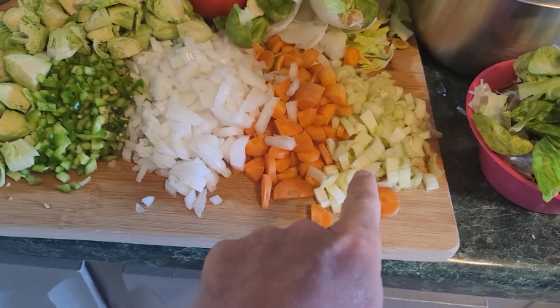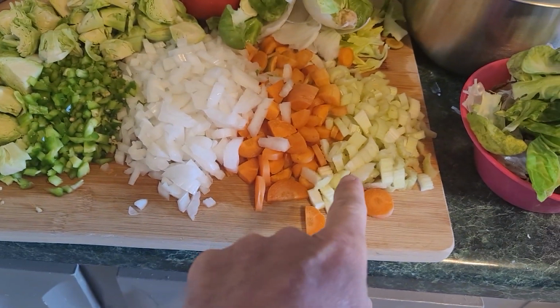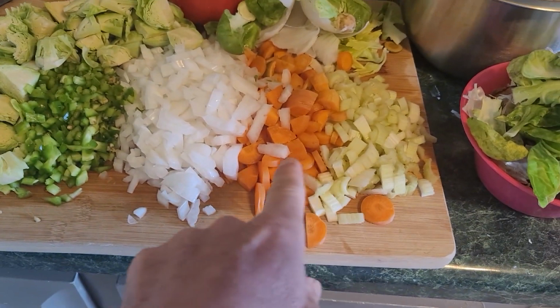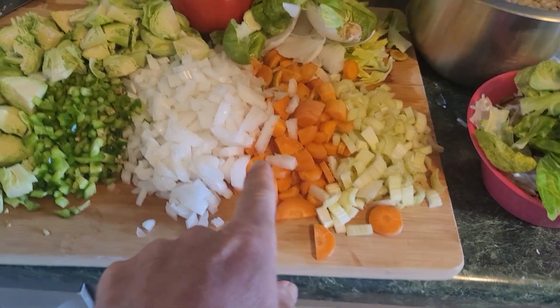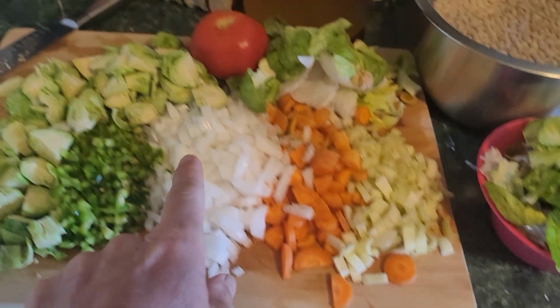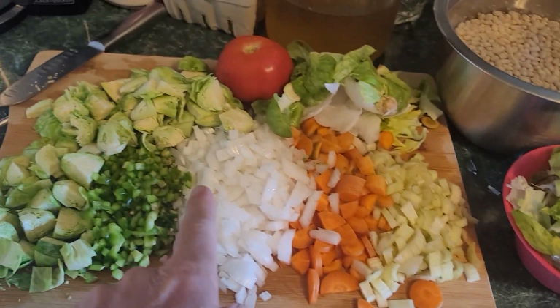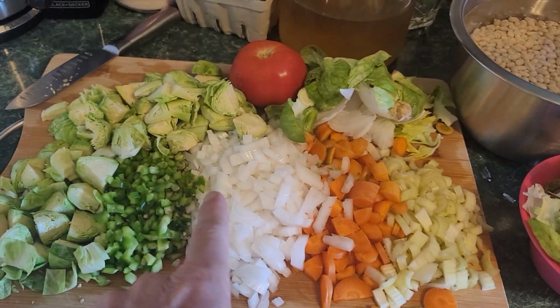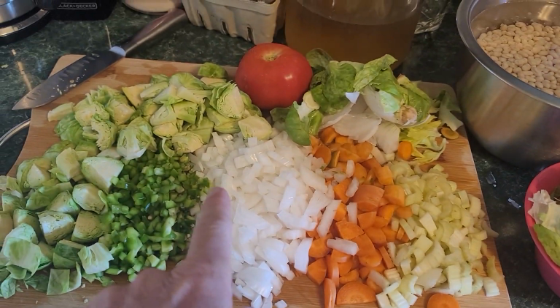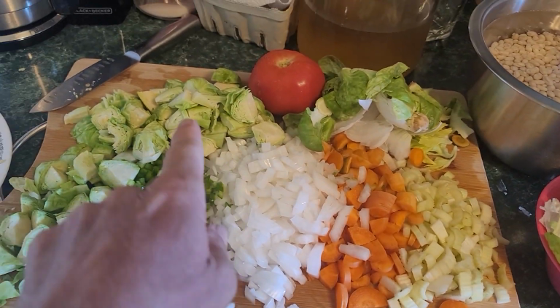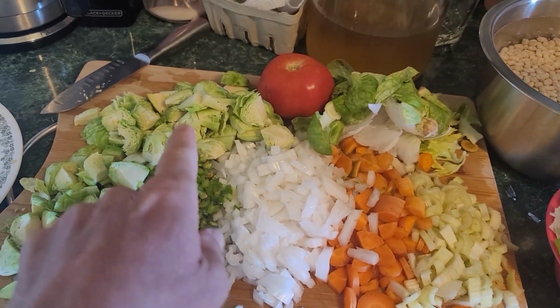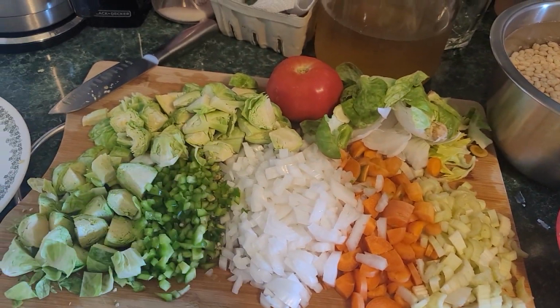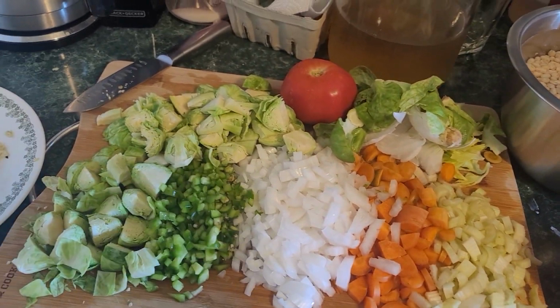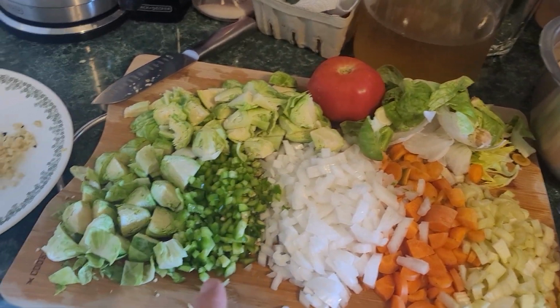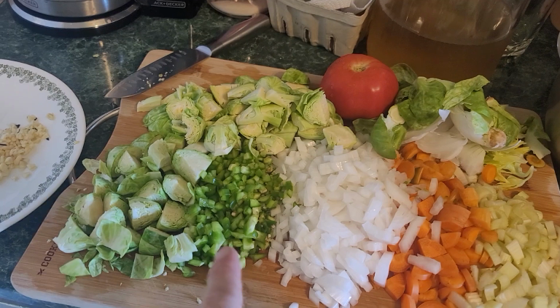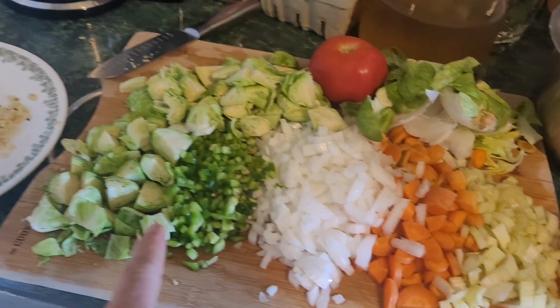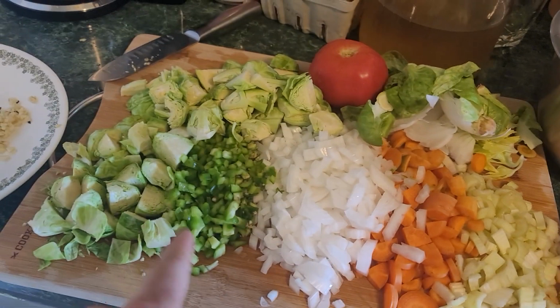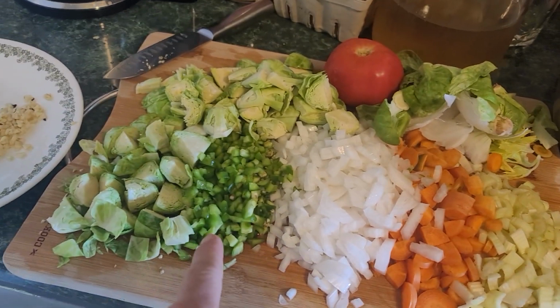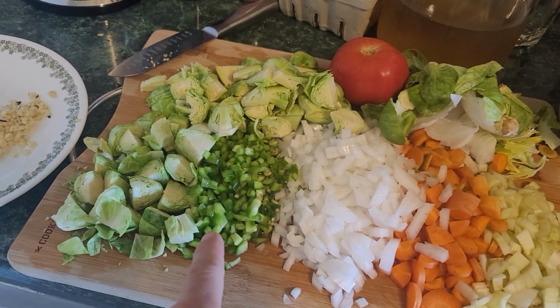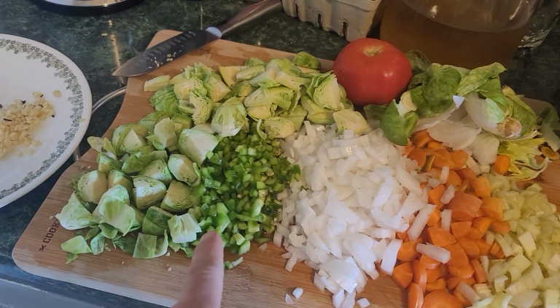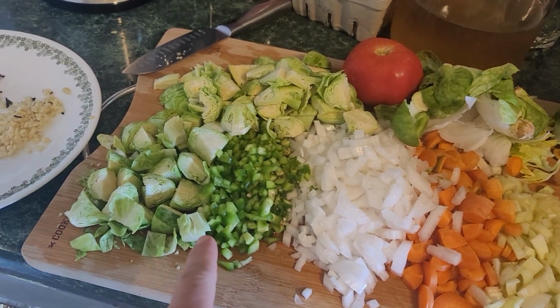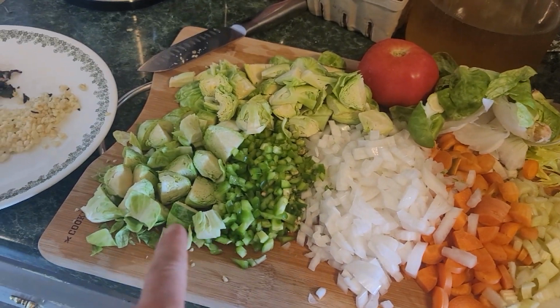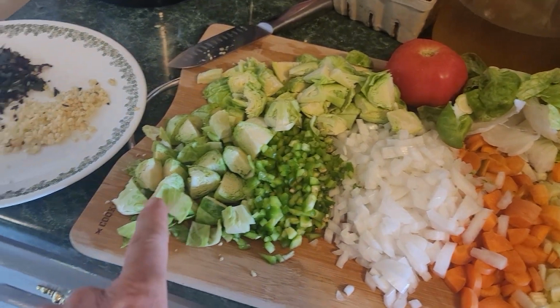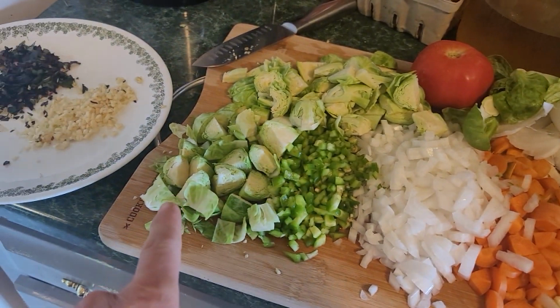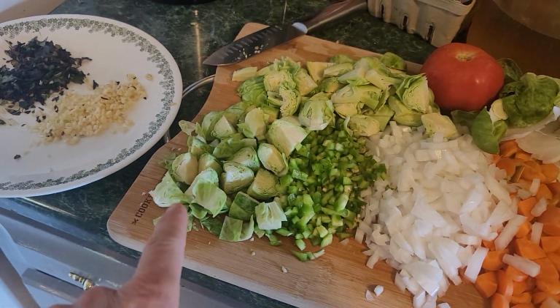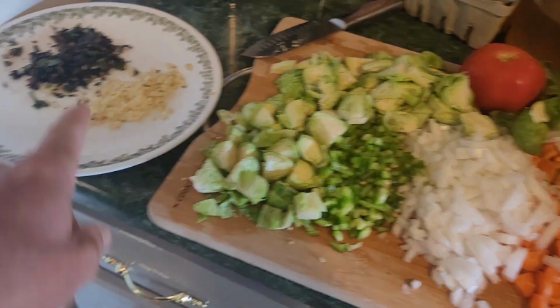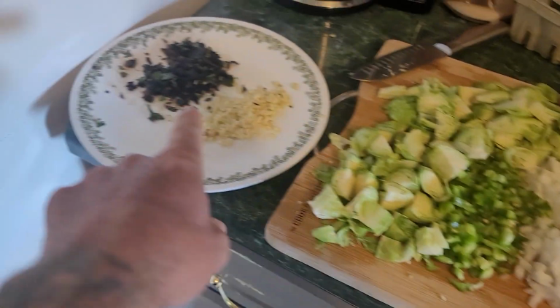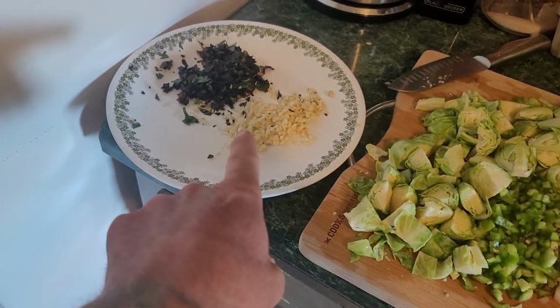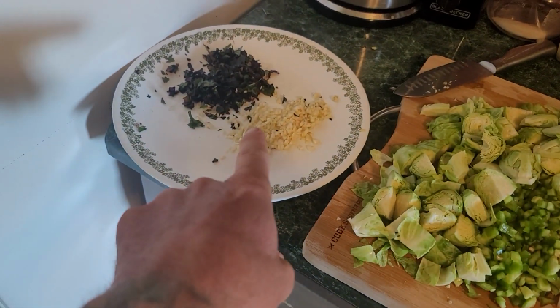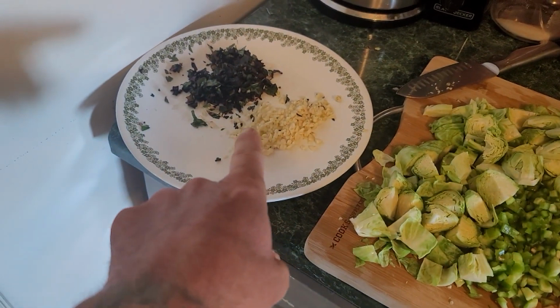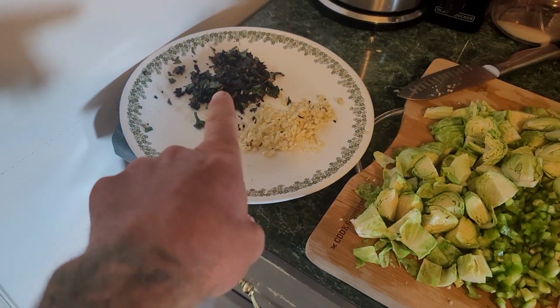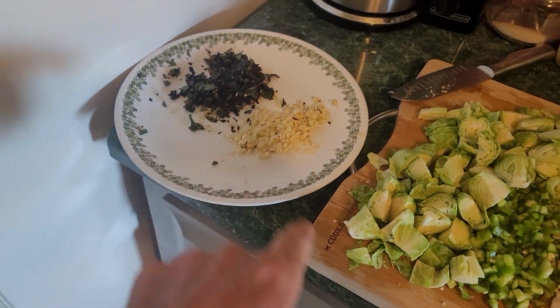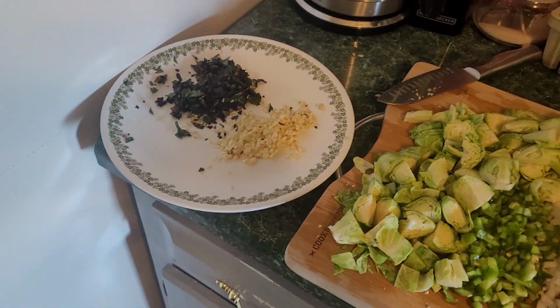Got celery, carrots, onions, Brussels sprouts. I got a little serrano and bell pepper out of the garden here. And garlic and herbs.